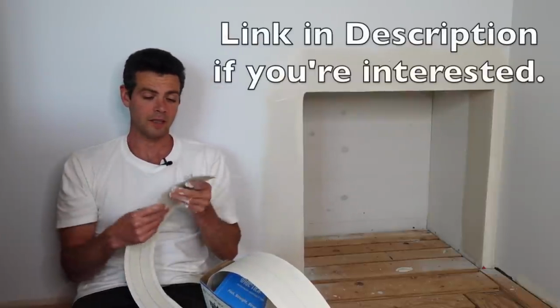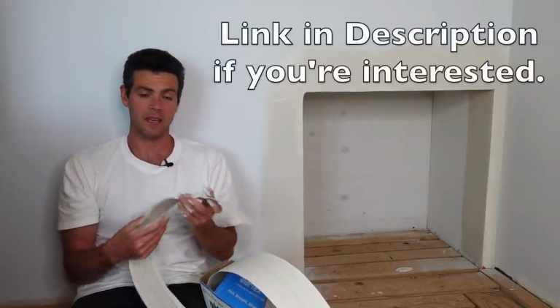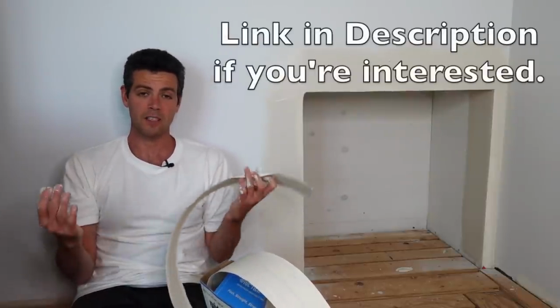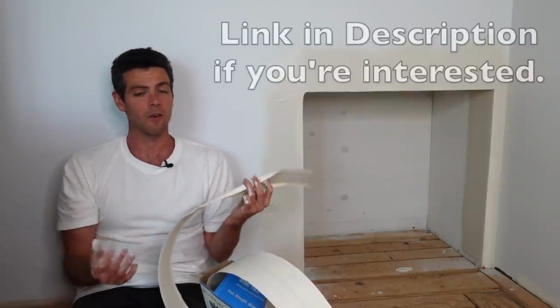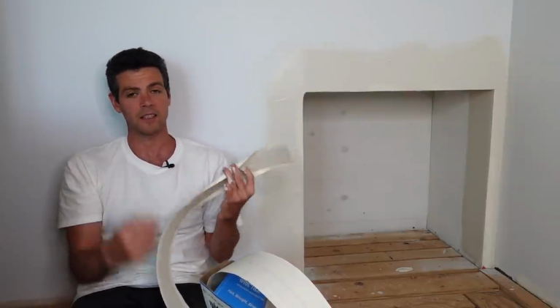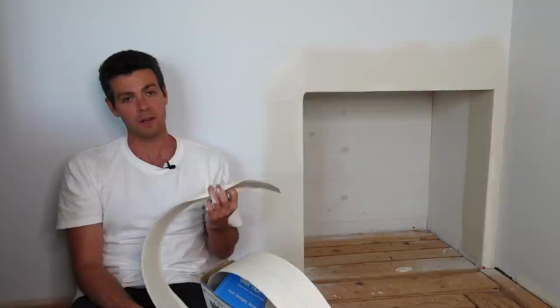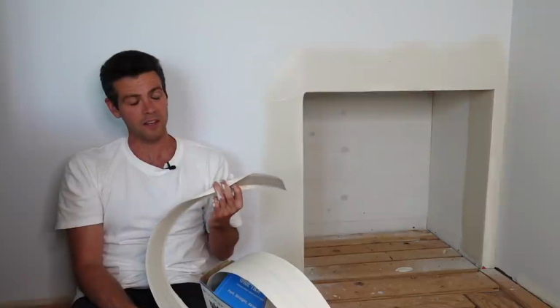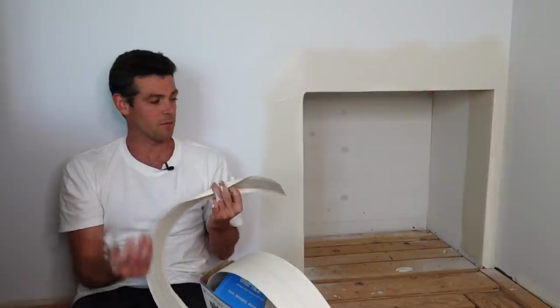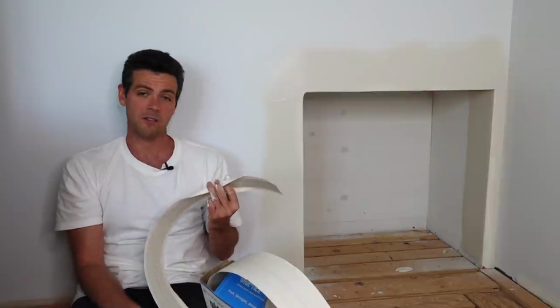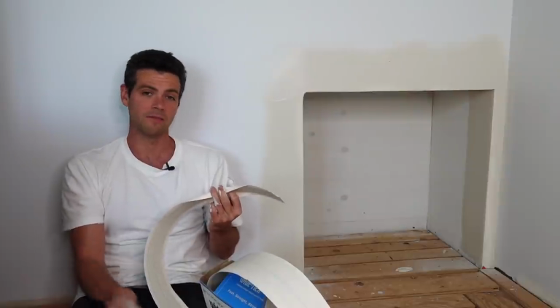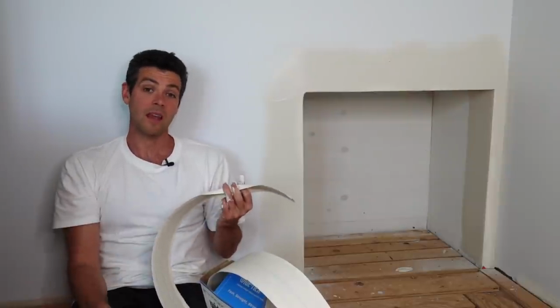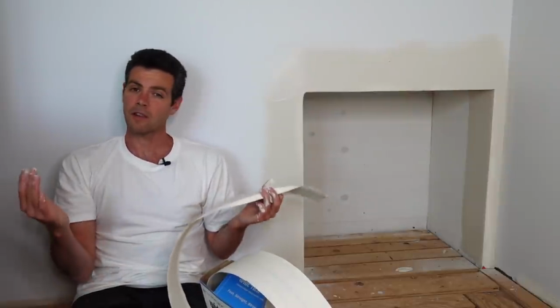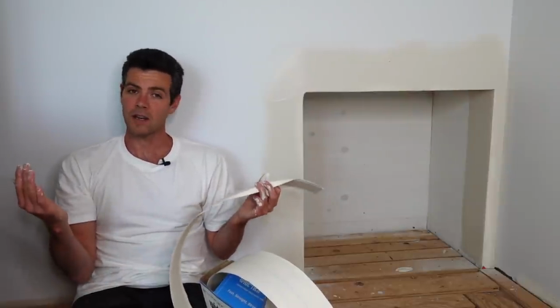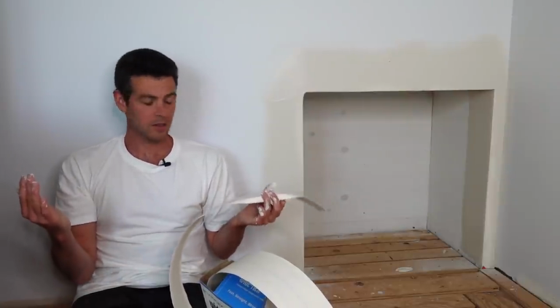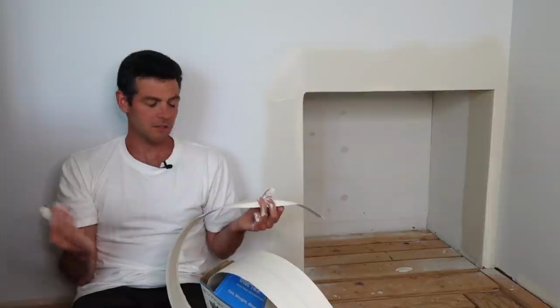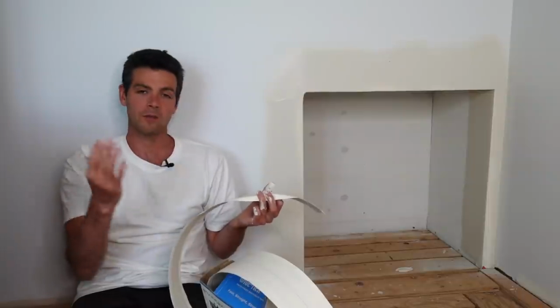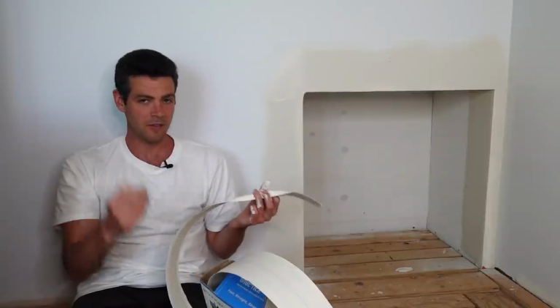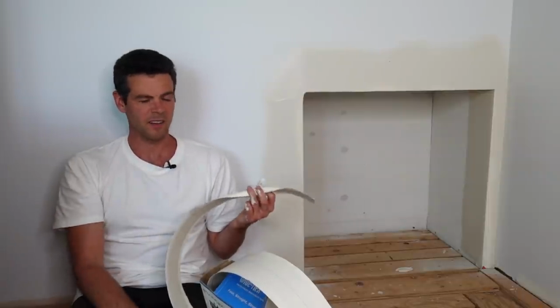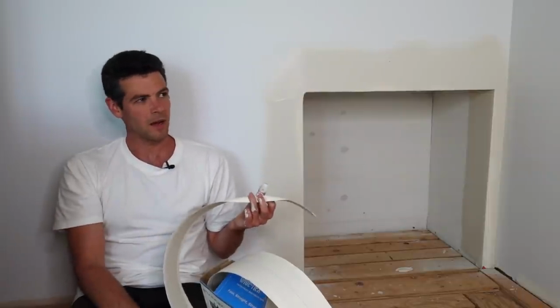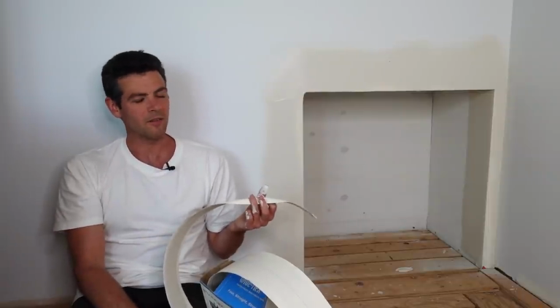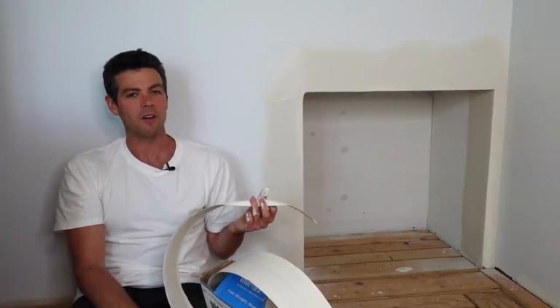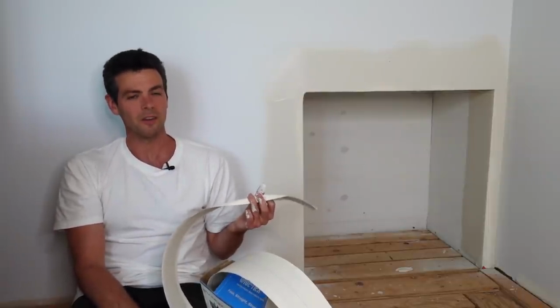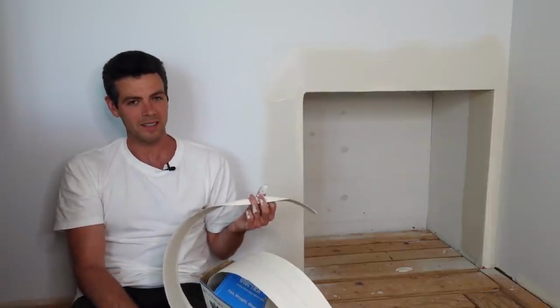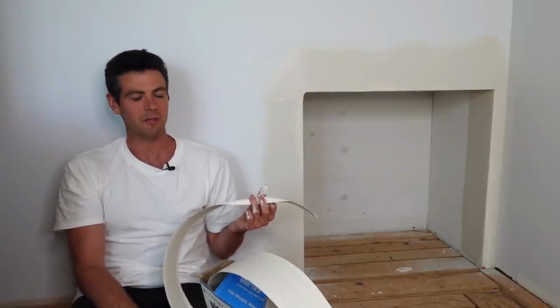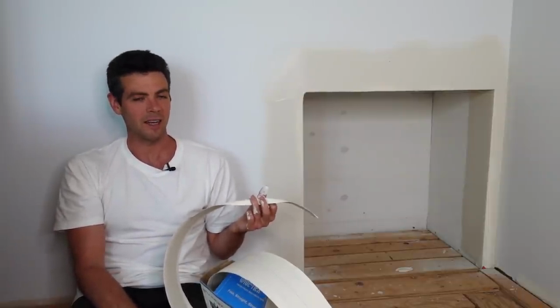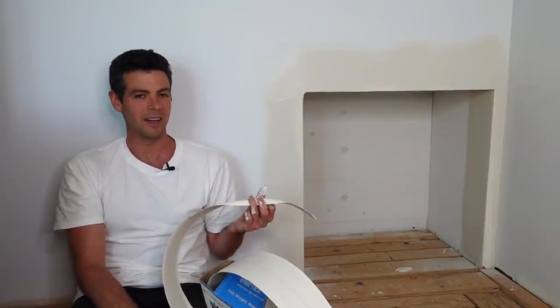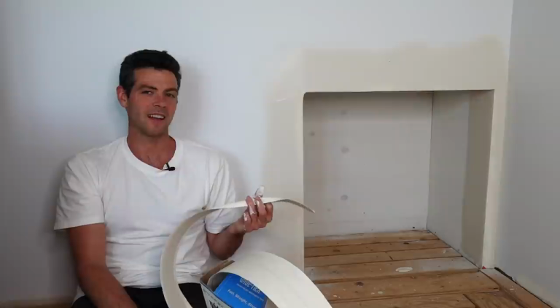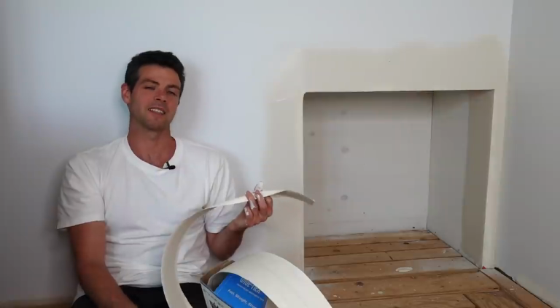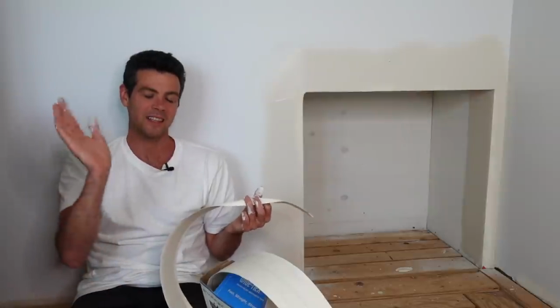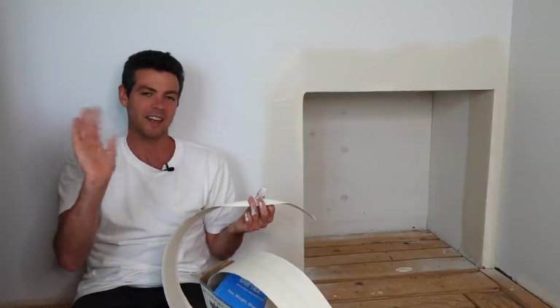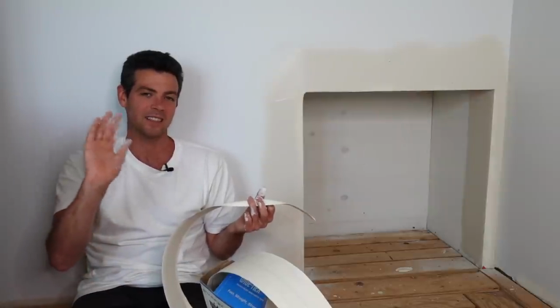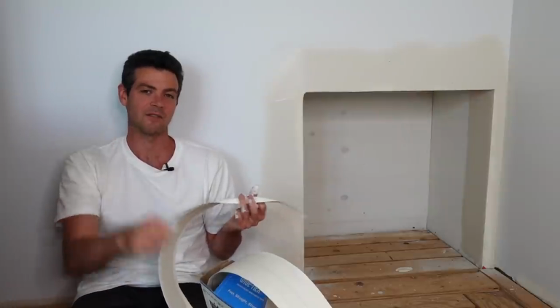Anyways, thanks for watching. Hopefully you guys got something out of this video and I hope your project's going well. If you're looking for a way to support the channel, there is always the Patreon. Thanks a lot, guys — till the next video.